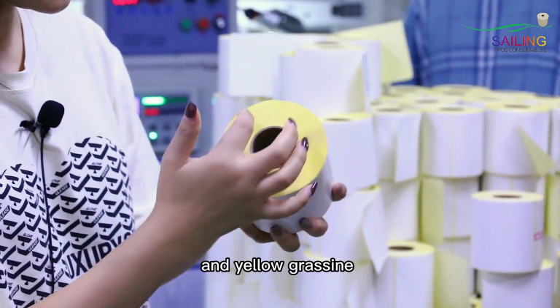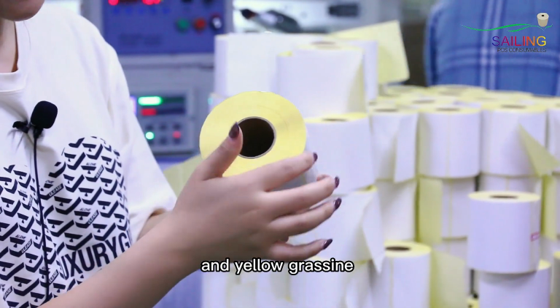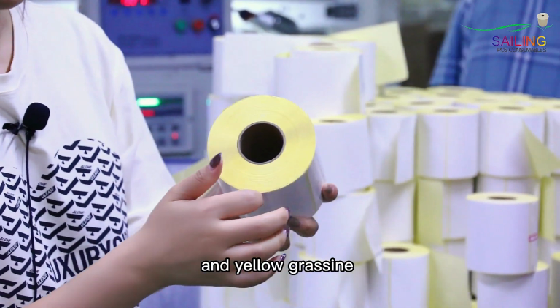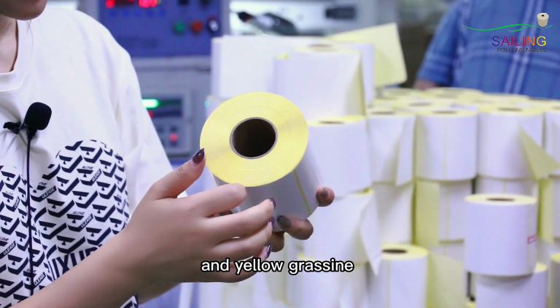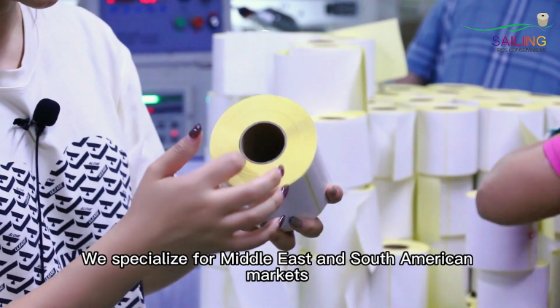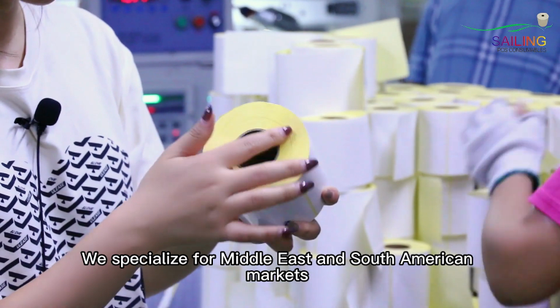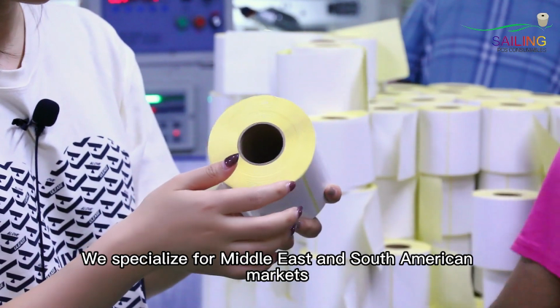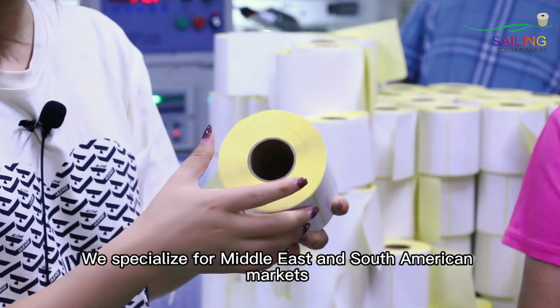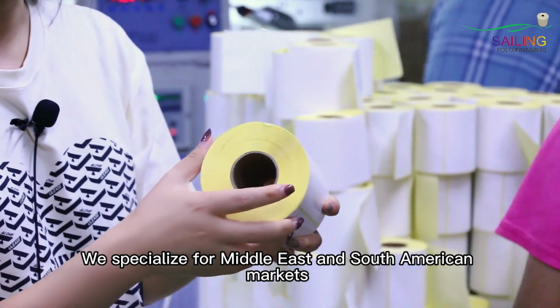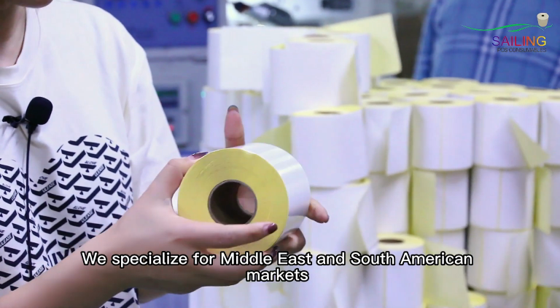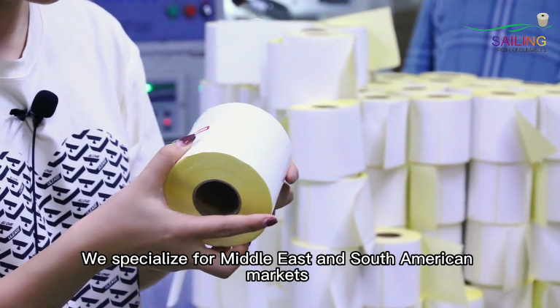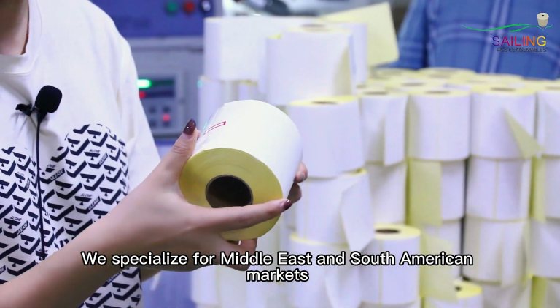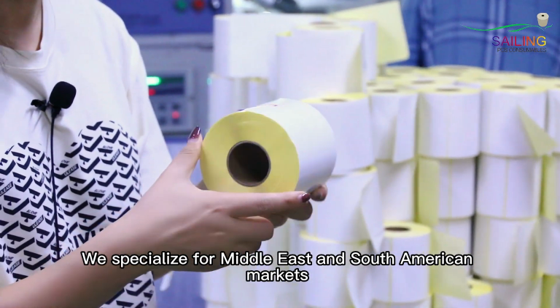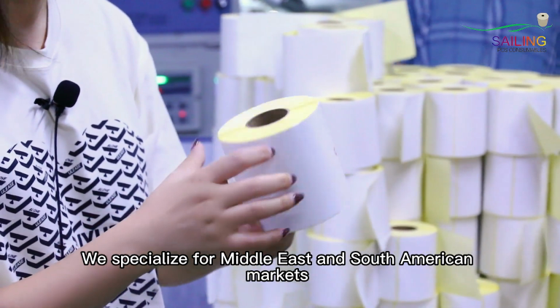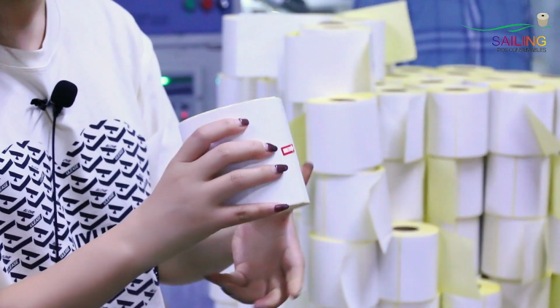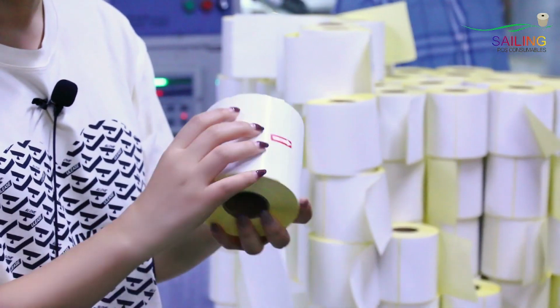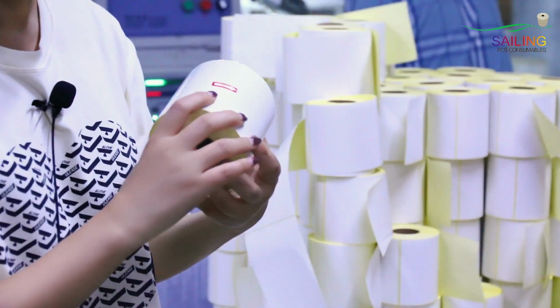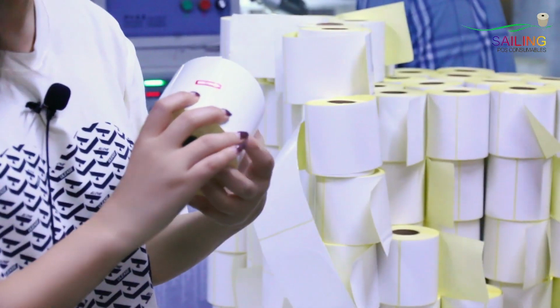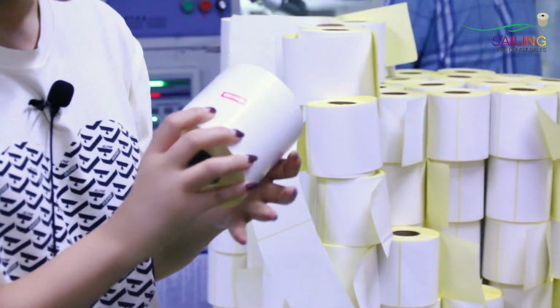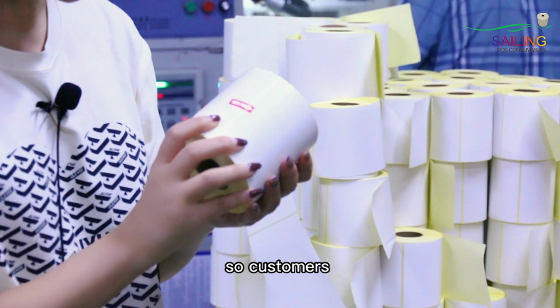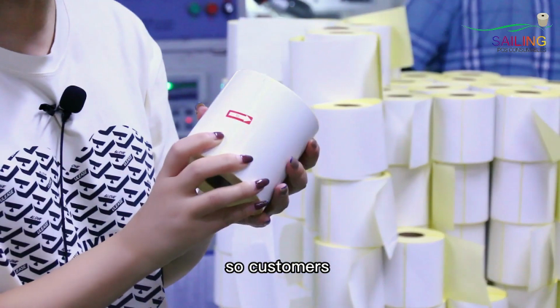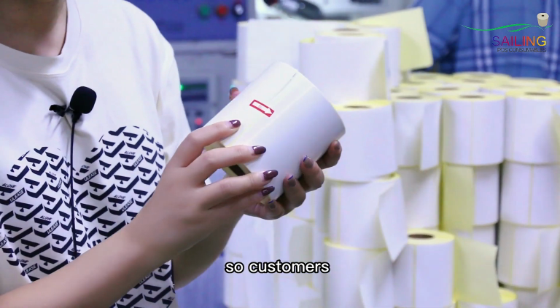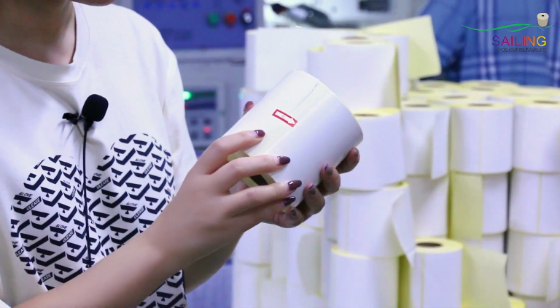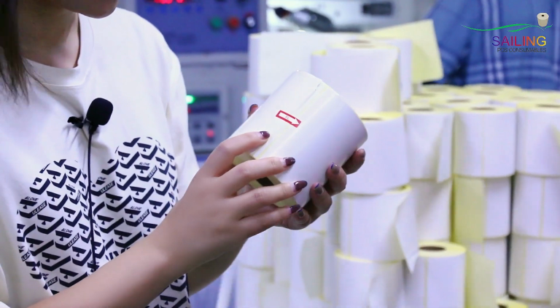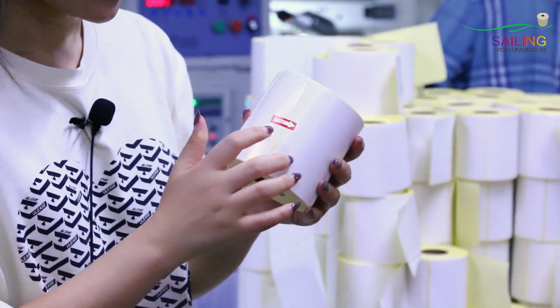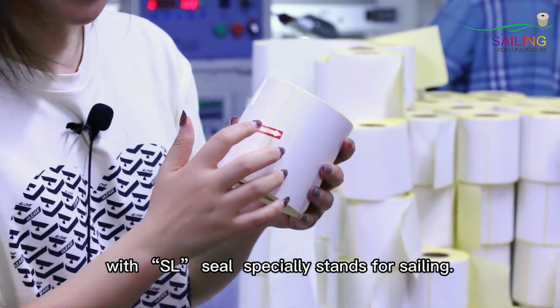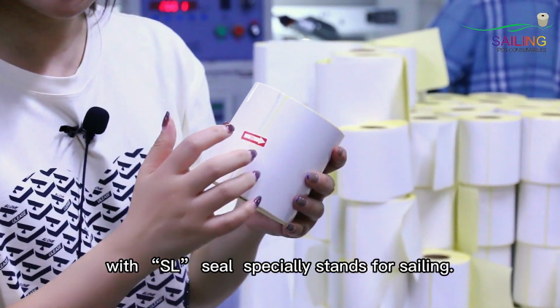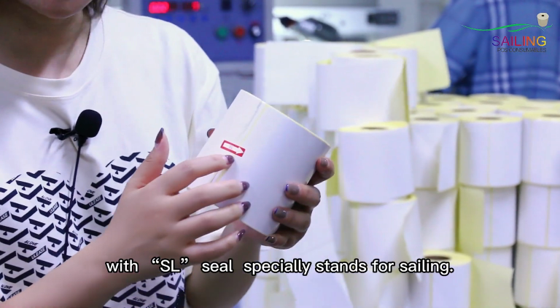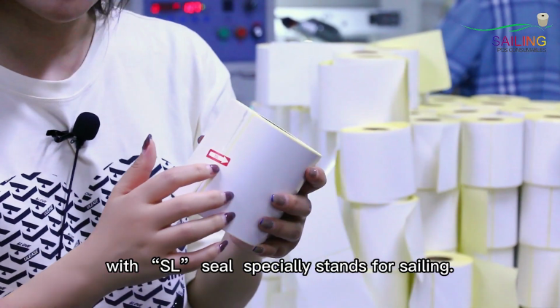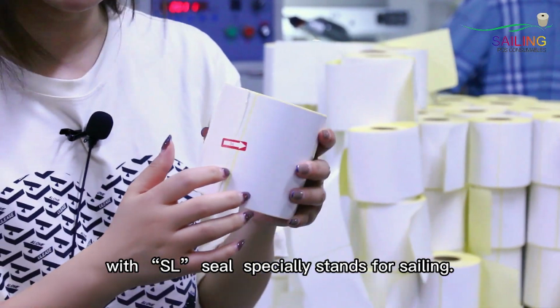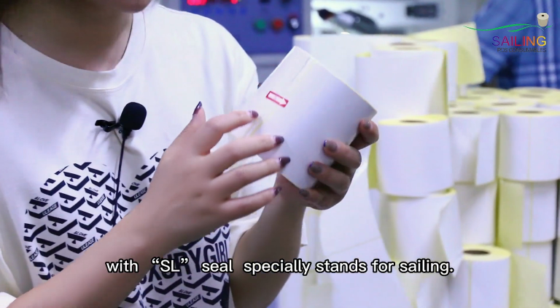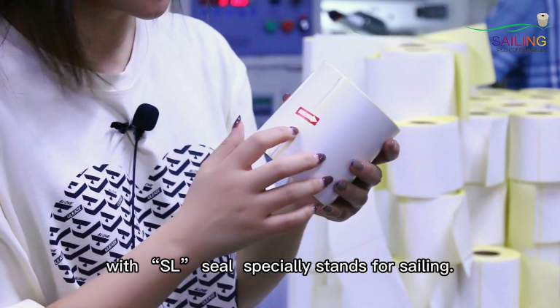We specialize for the Middle East and South America markets. For customers with SL seal, this is specially standard for sealing.